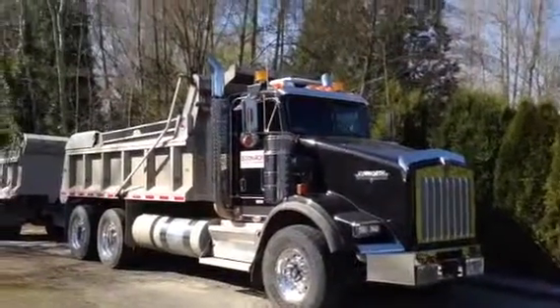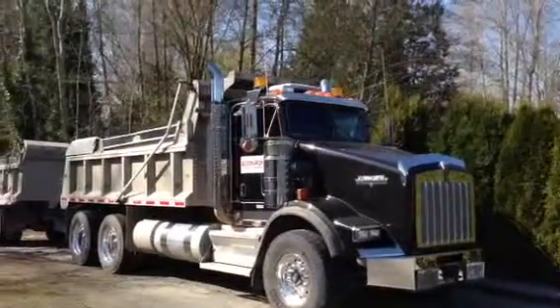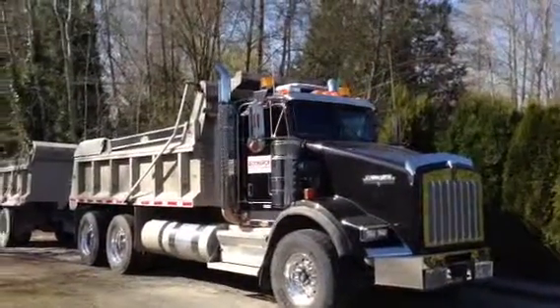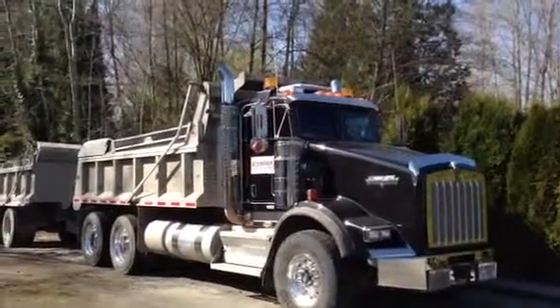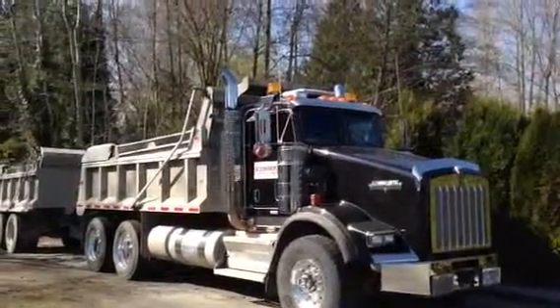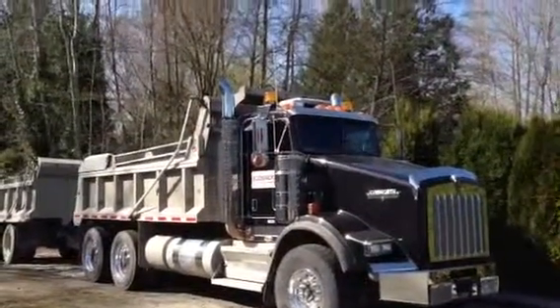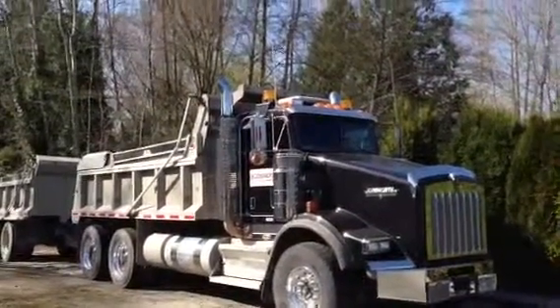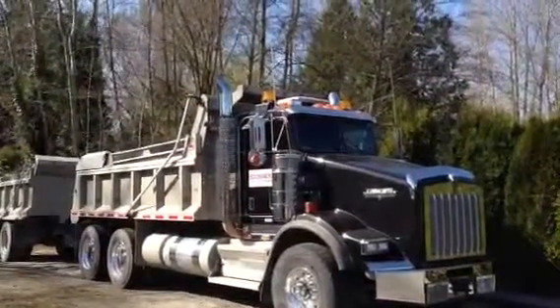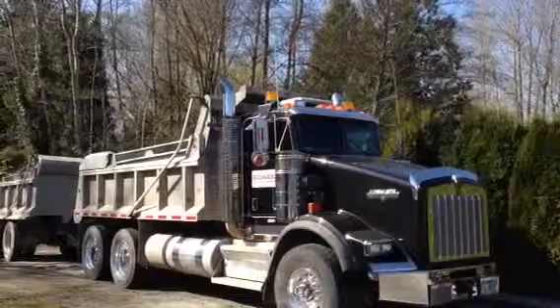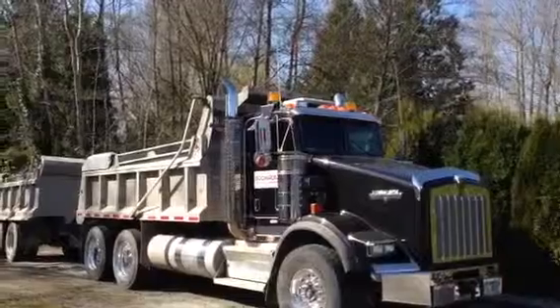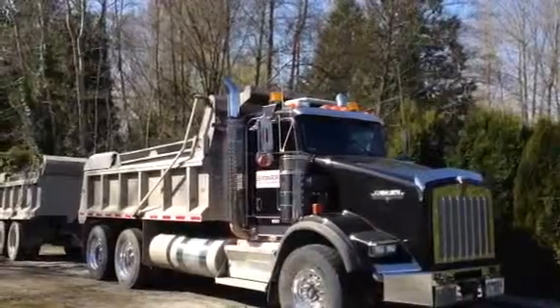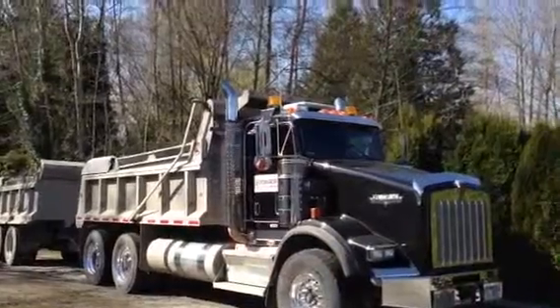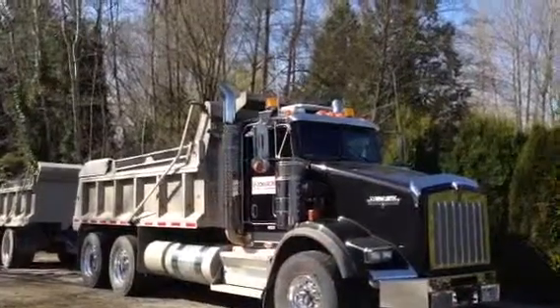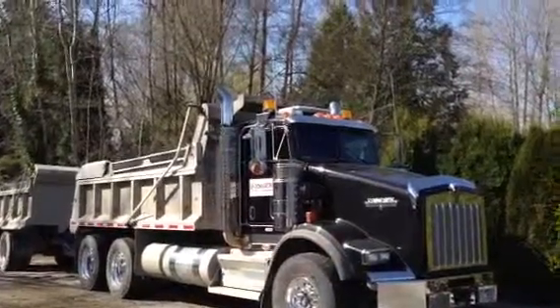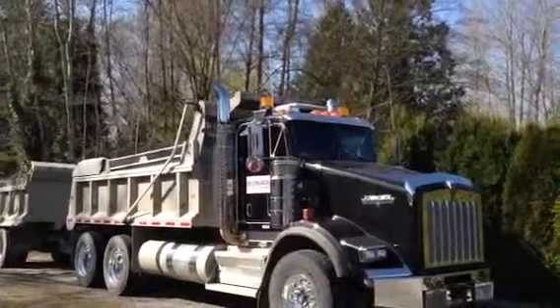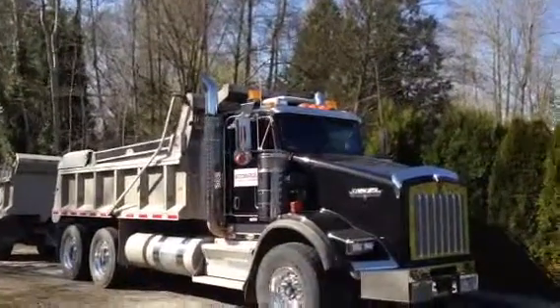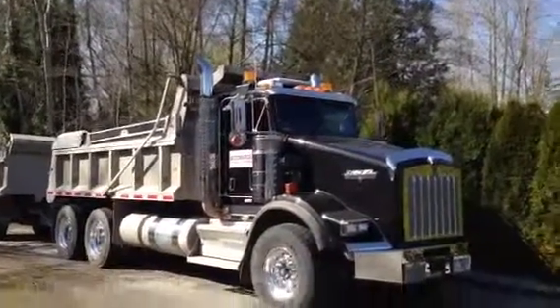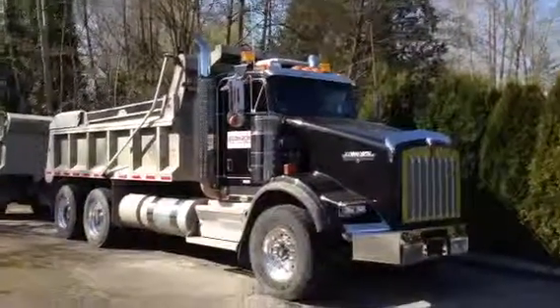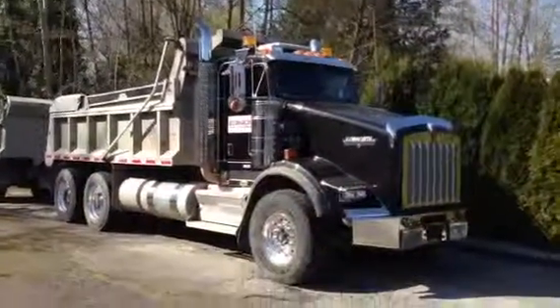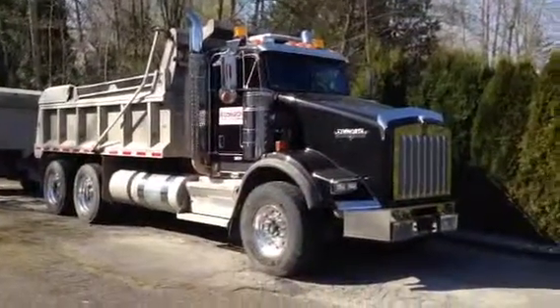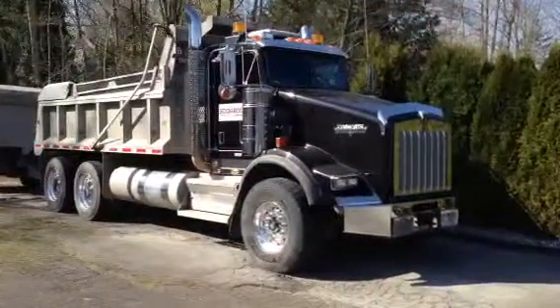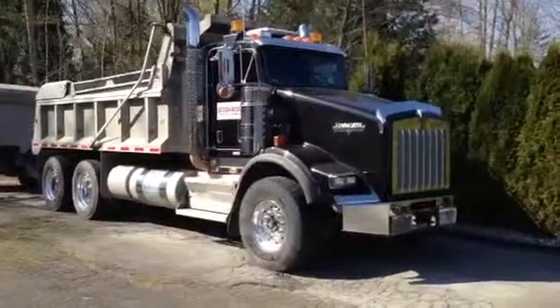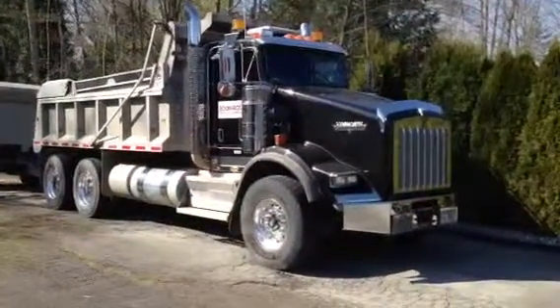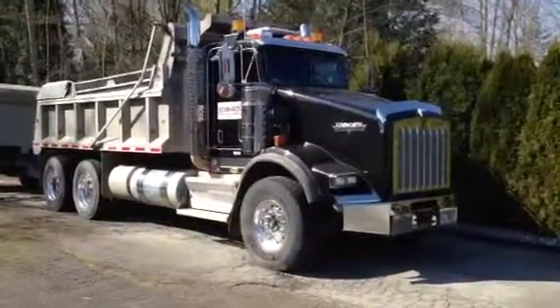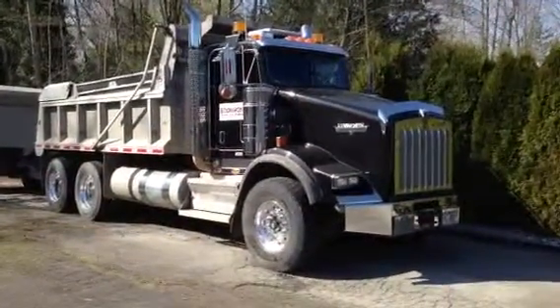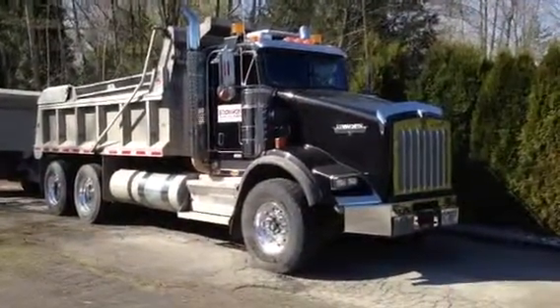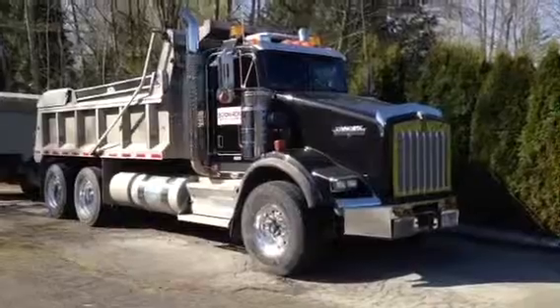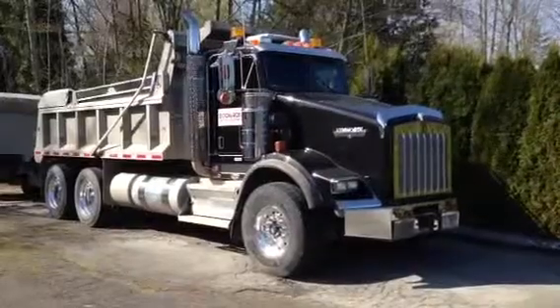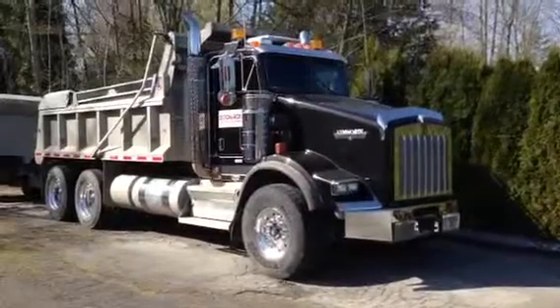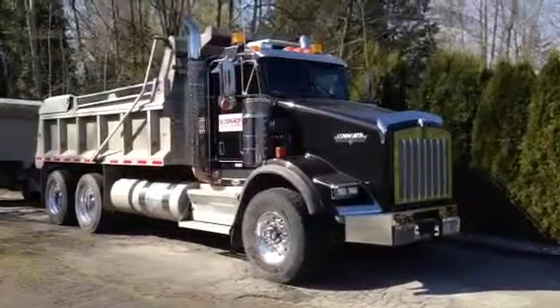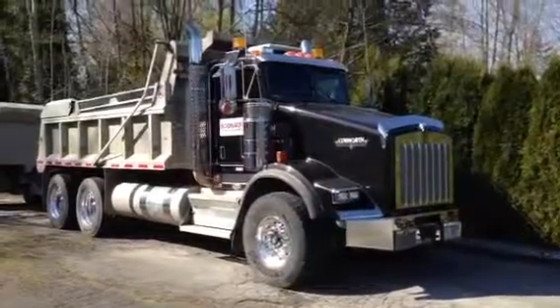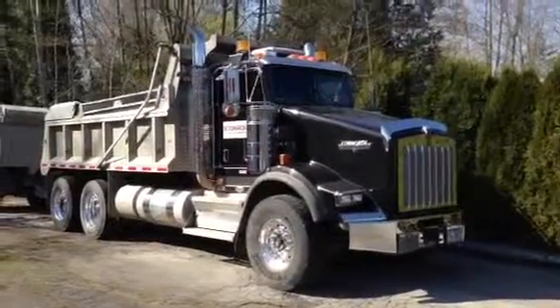Good afternoon, this is Dan with BidOnIron.com coming to you from the Greater Vancouver area. Today we're looking at a 2010 T-800, Kenworth obviously.